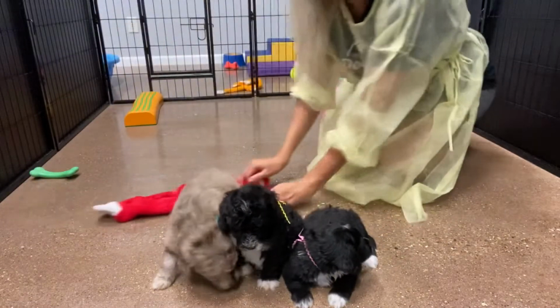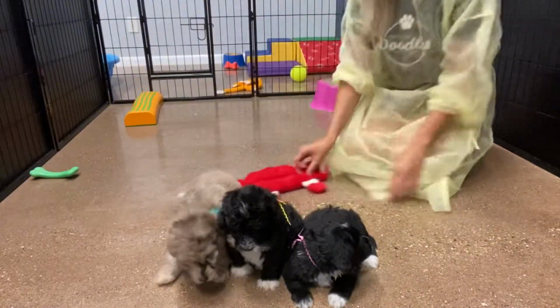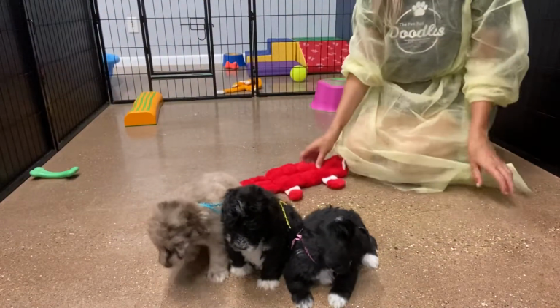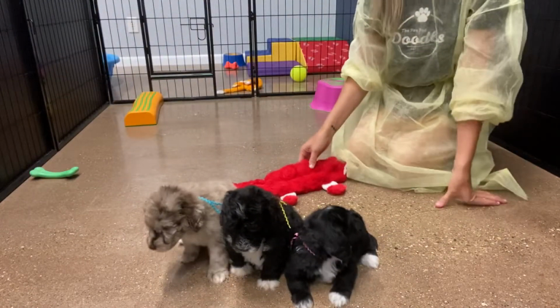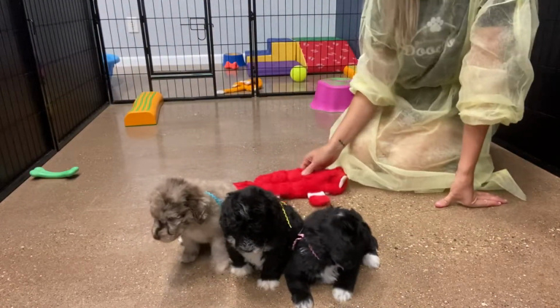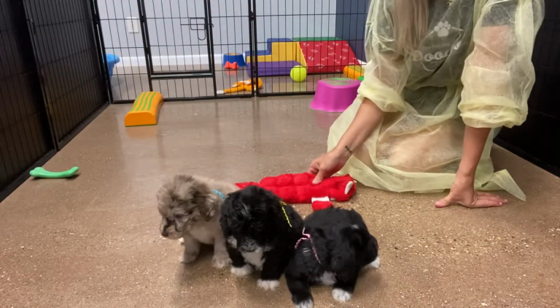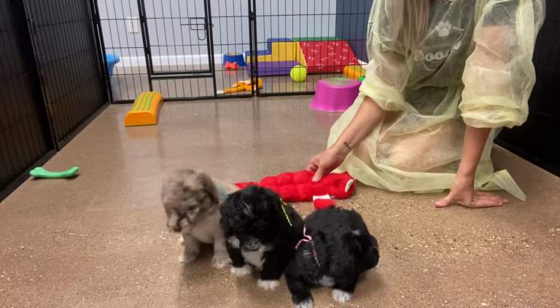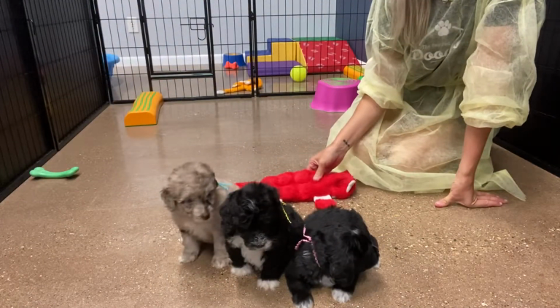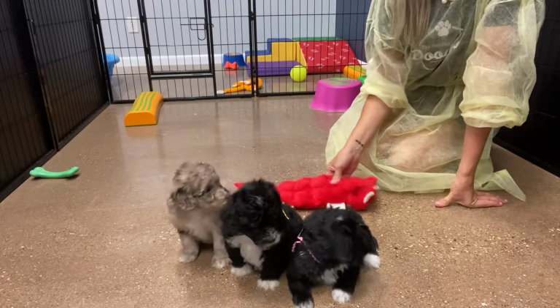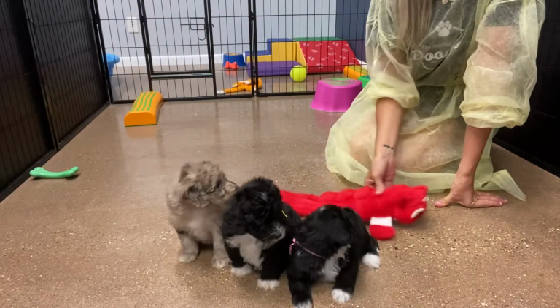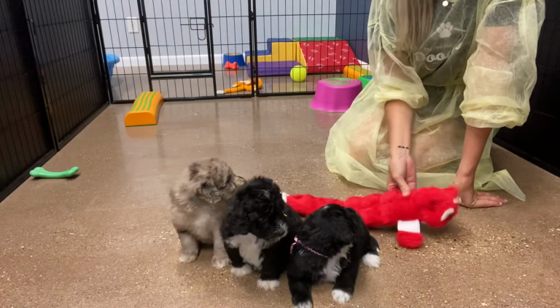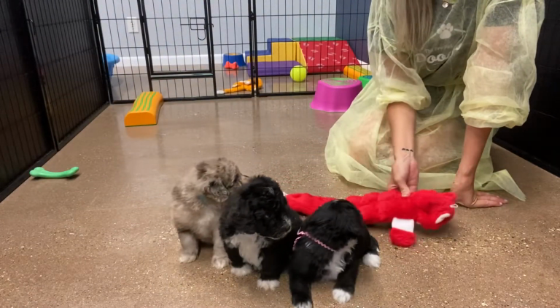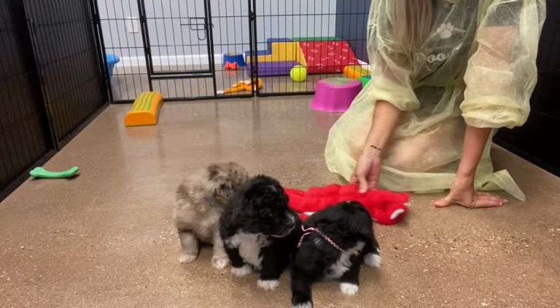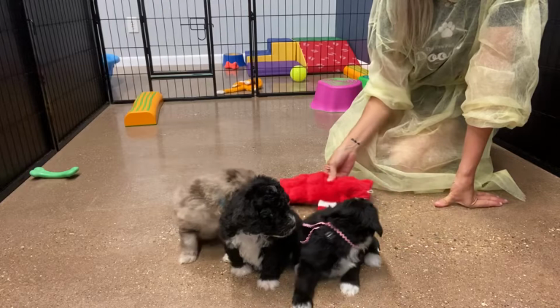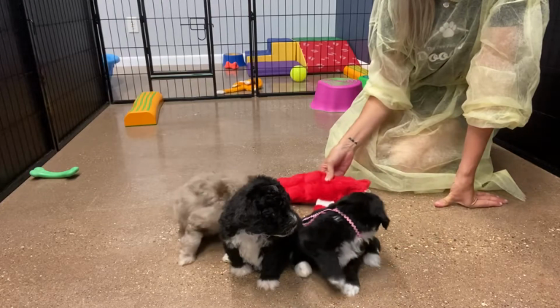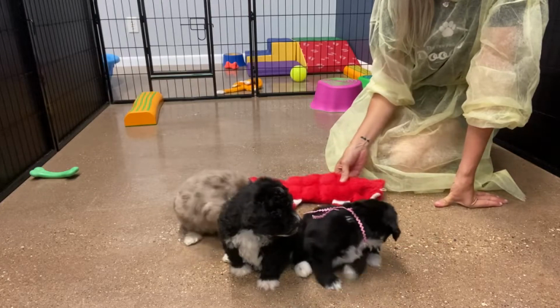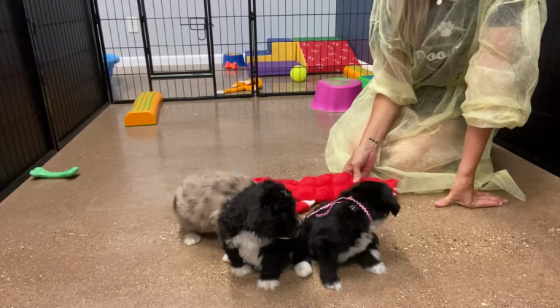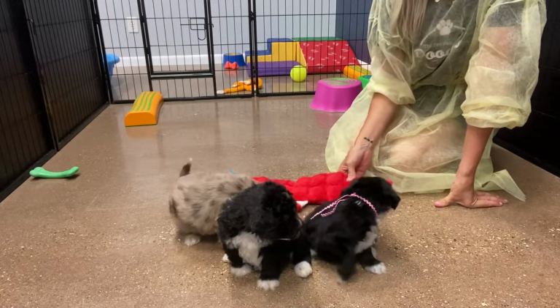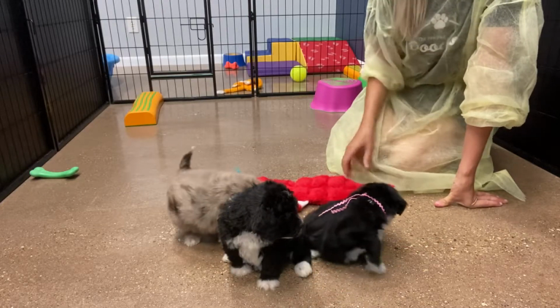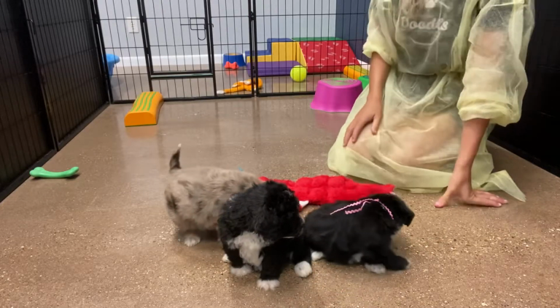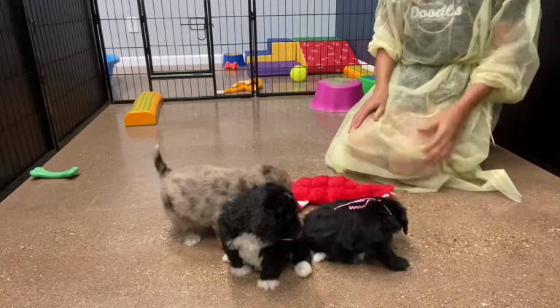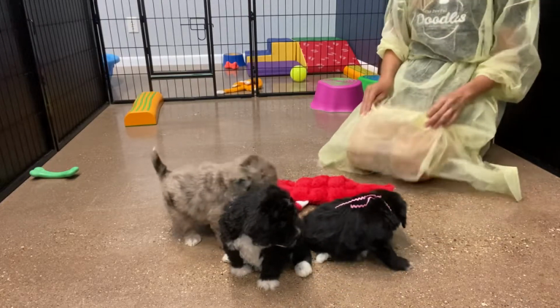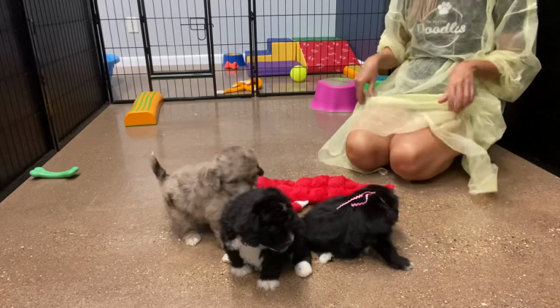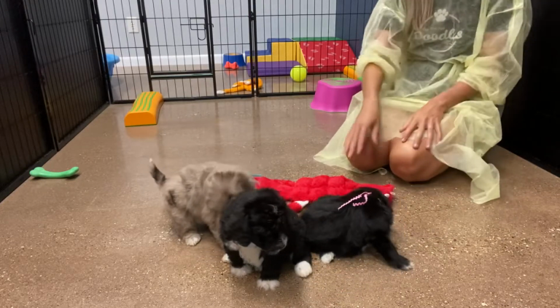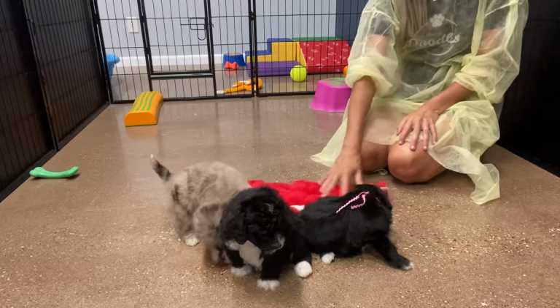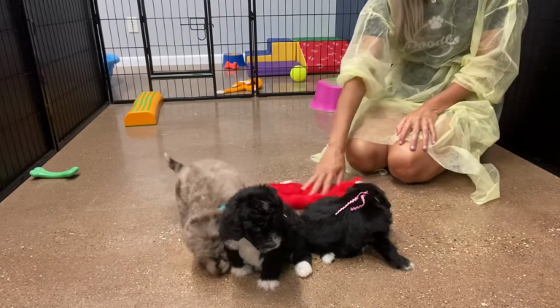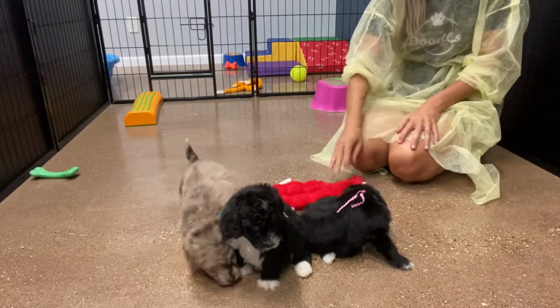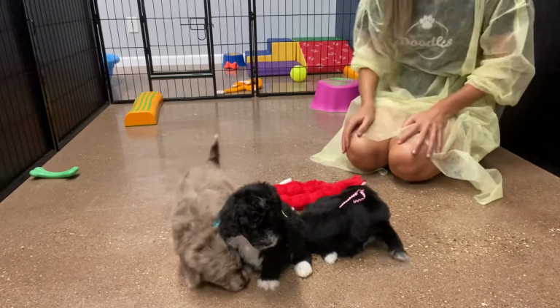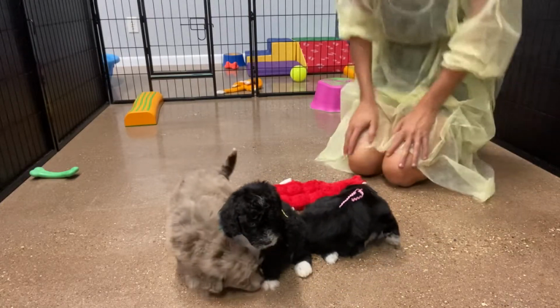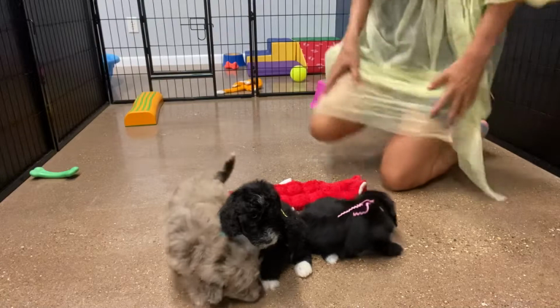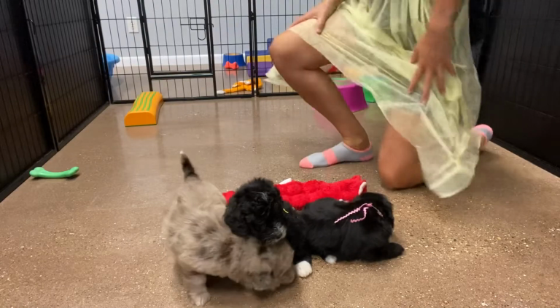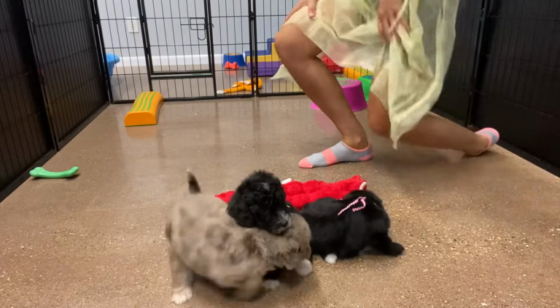These are a pretty average-sized mini litter. Let's see if you can walk around and play.